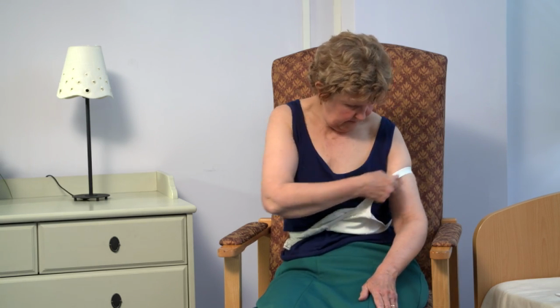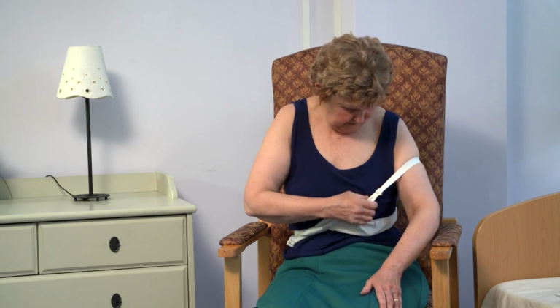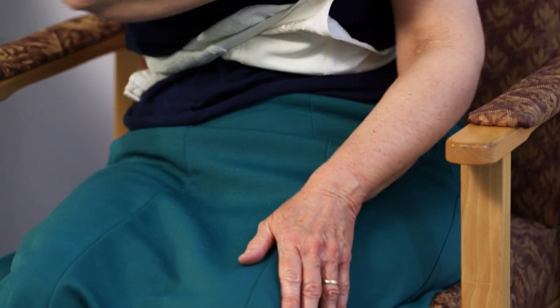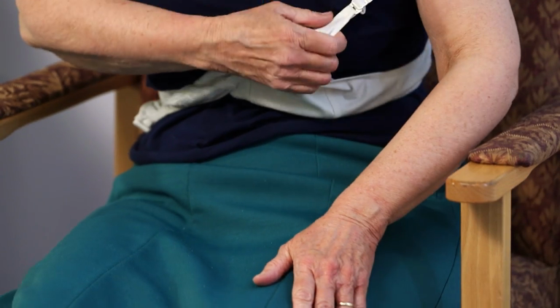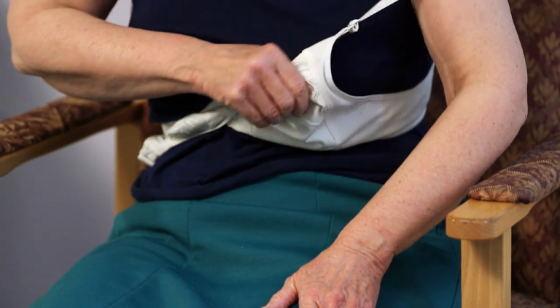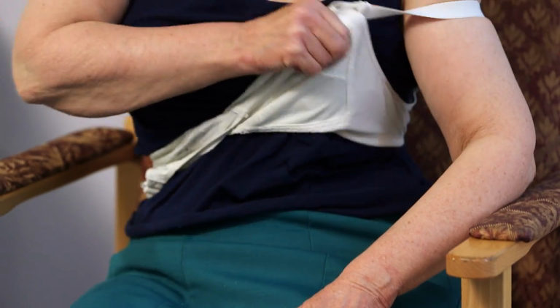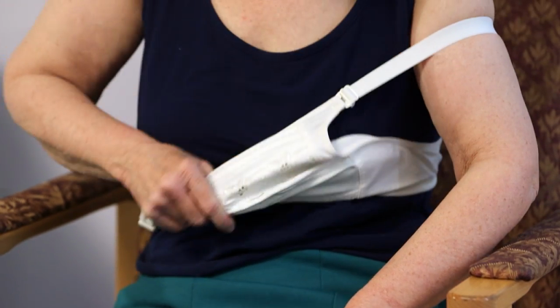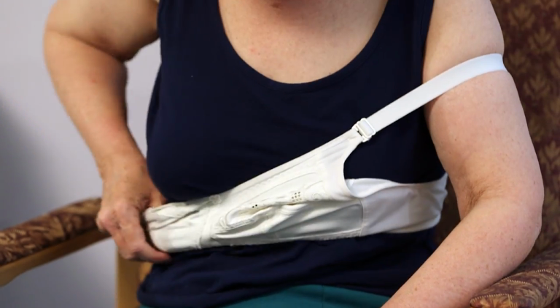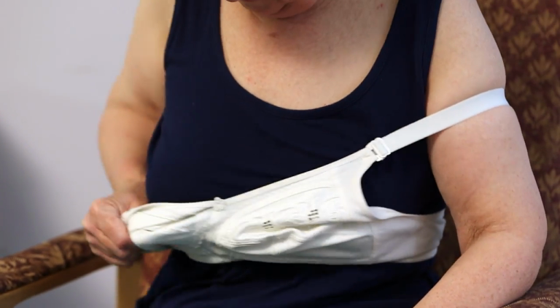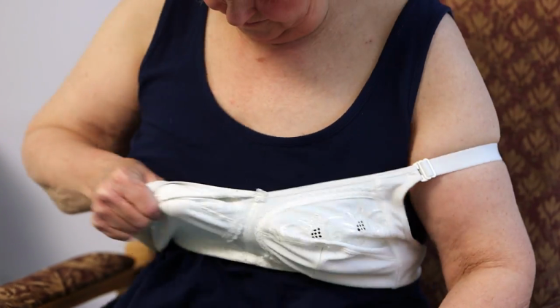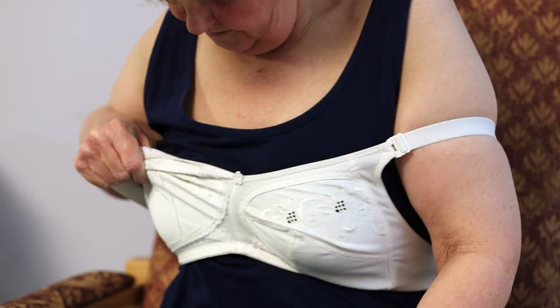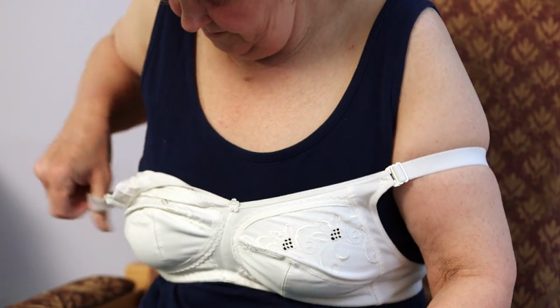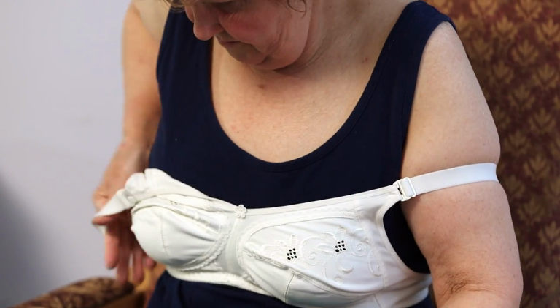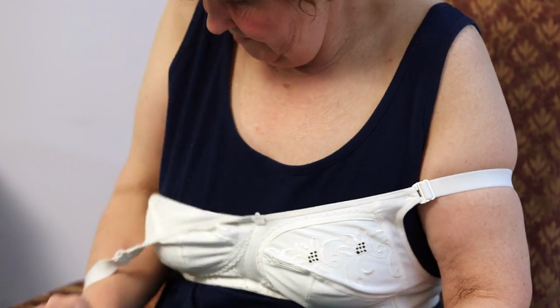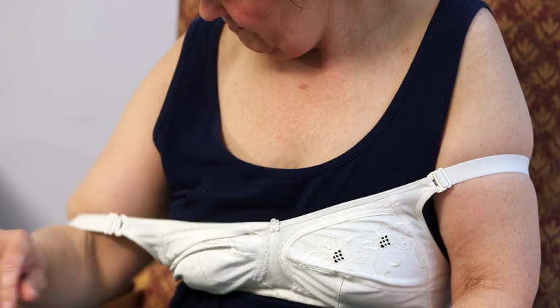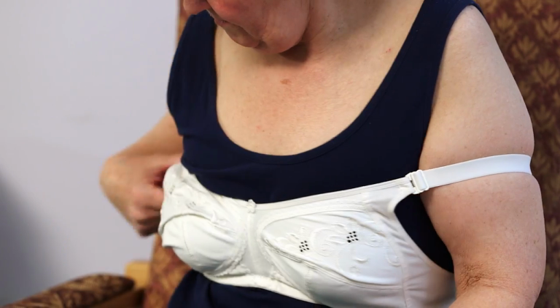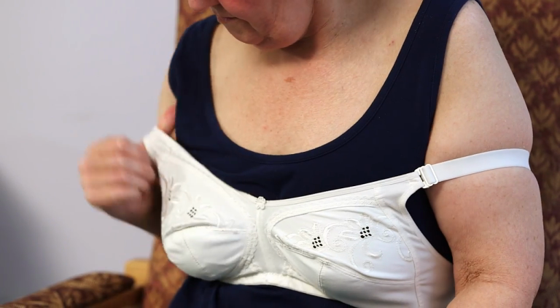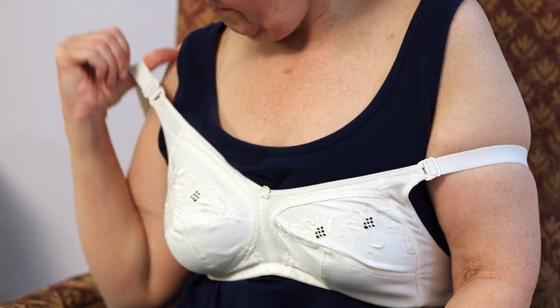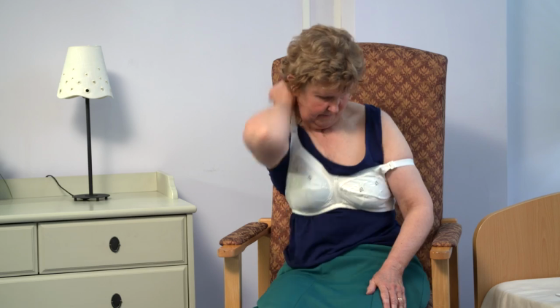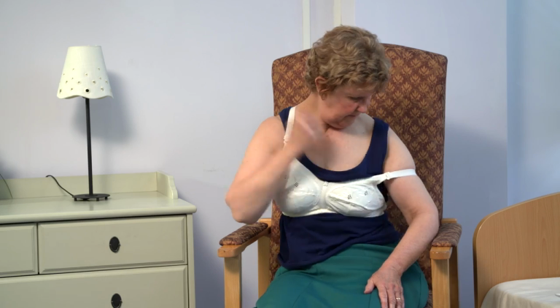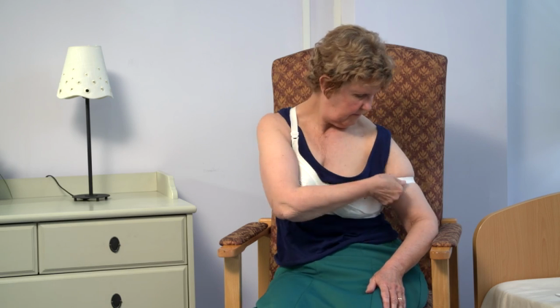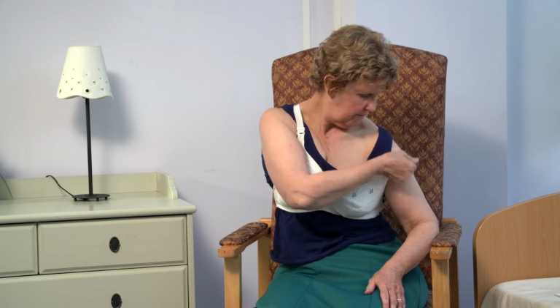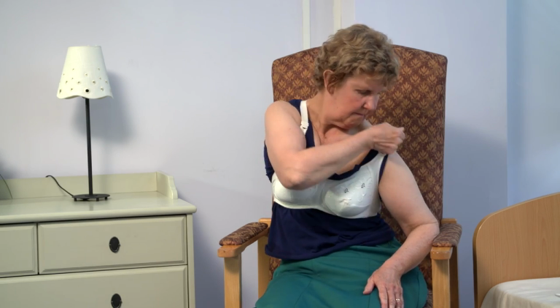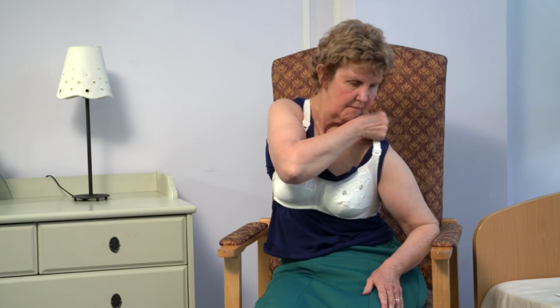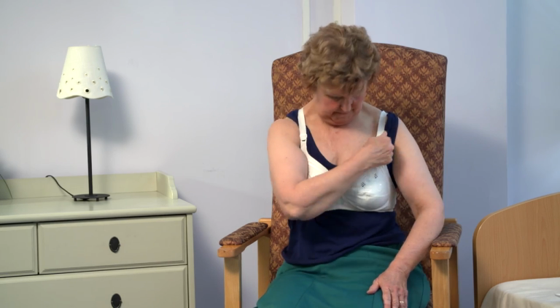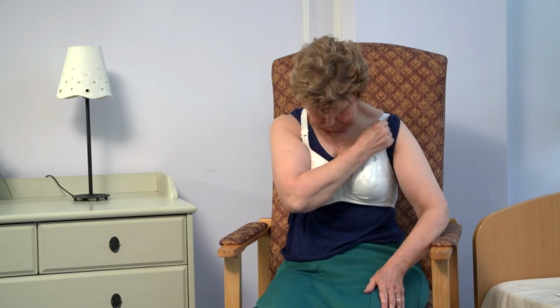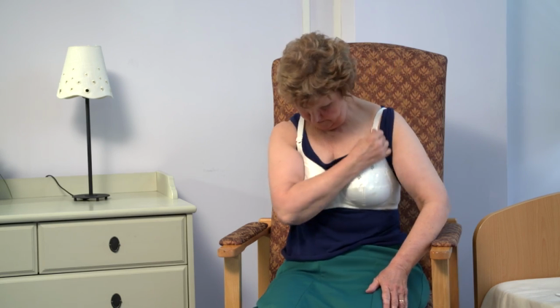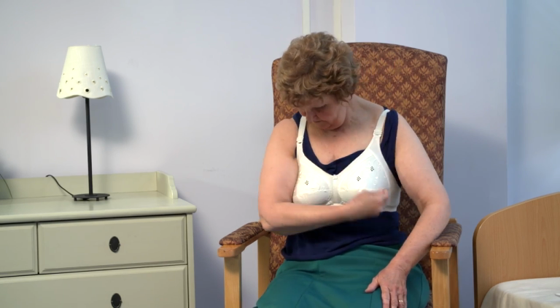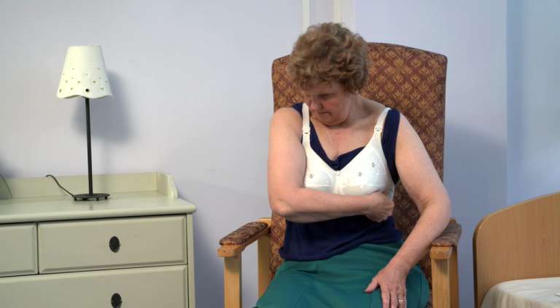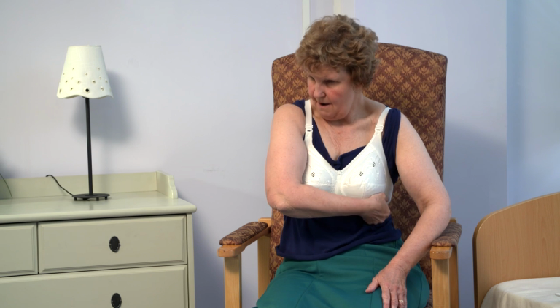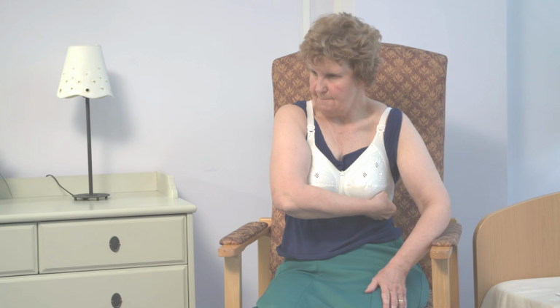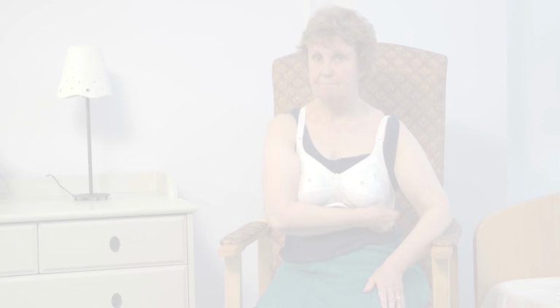Put one bra strap onto your affected arm and pull it up over your elbow, then the other strap onto your unaffected arm and pull the strap up over your shoulder. Now pull the other strap up gently over your affected shoulder.